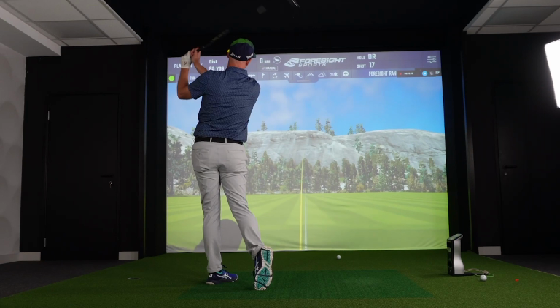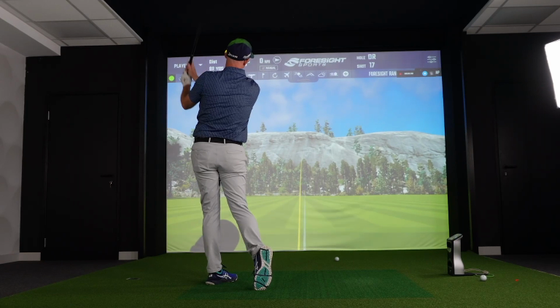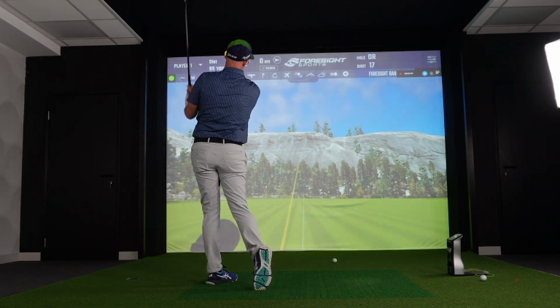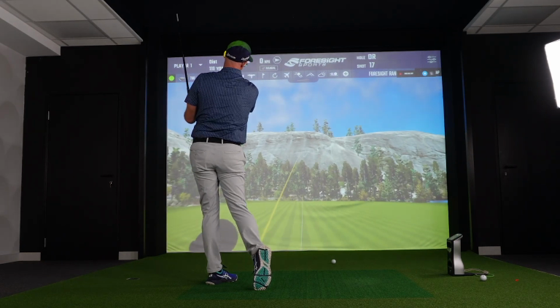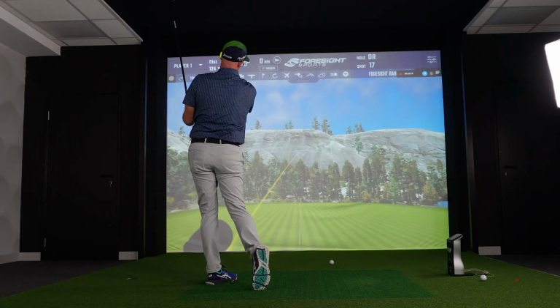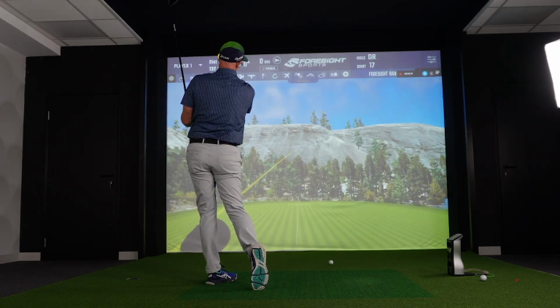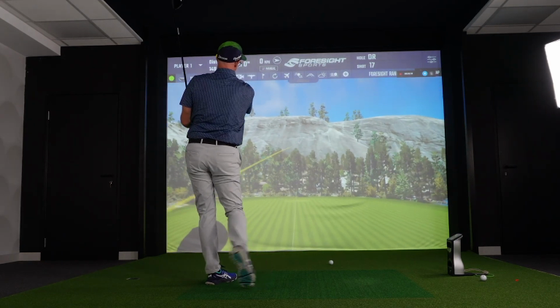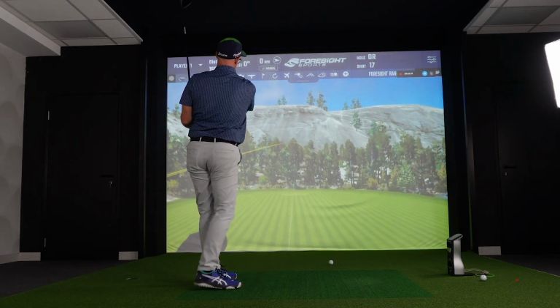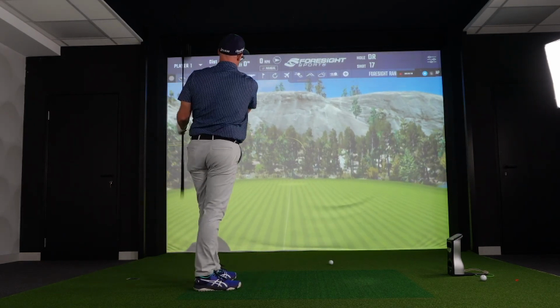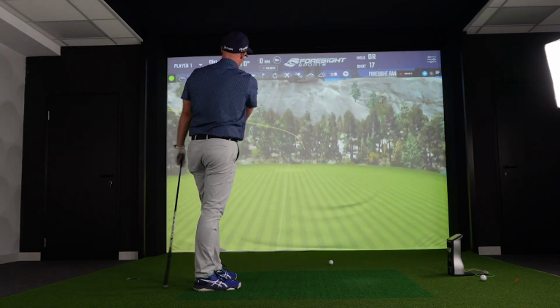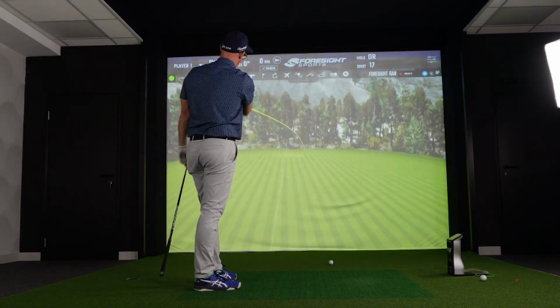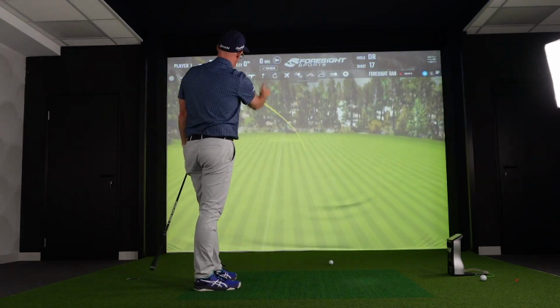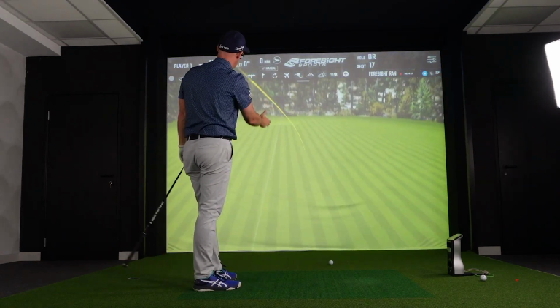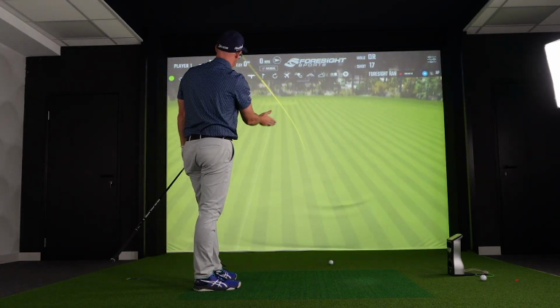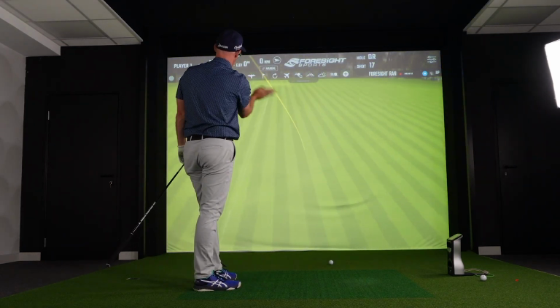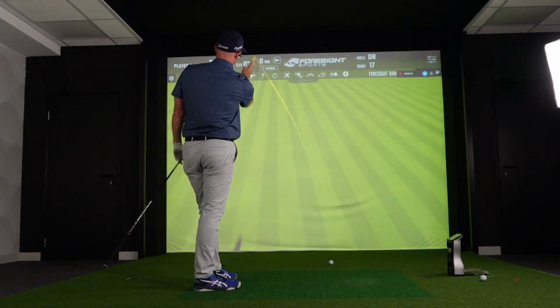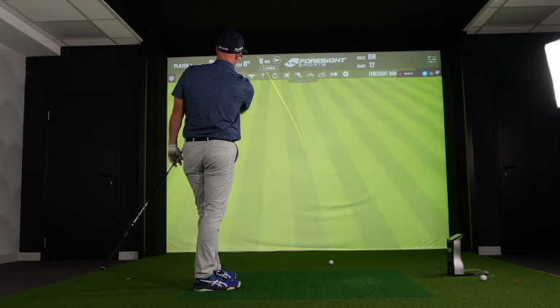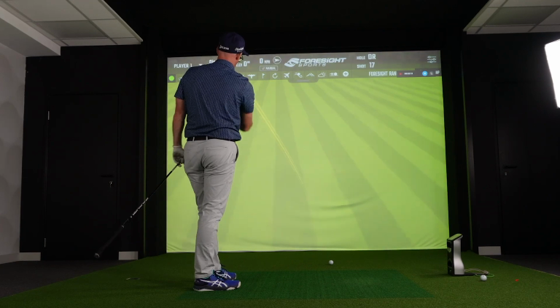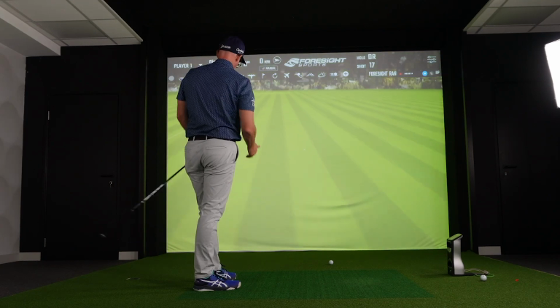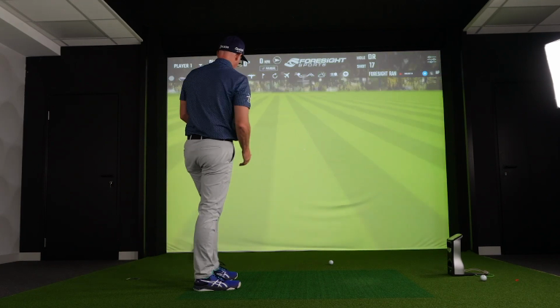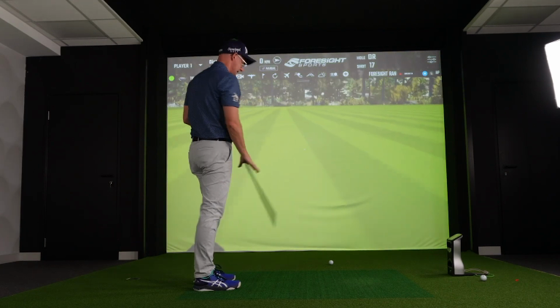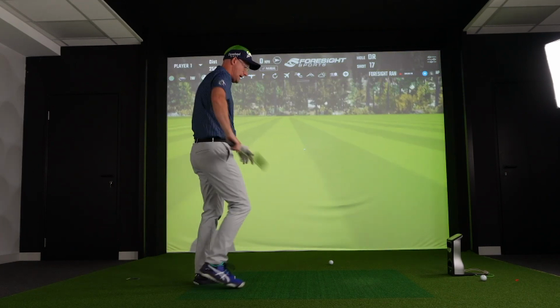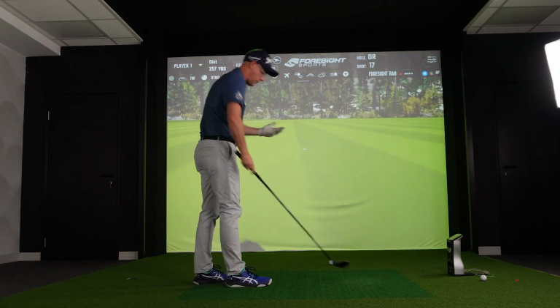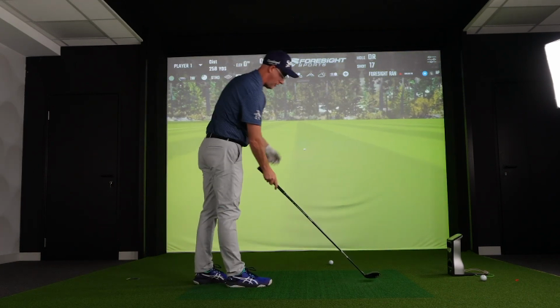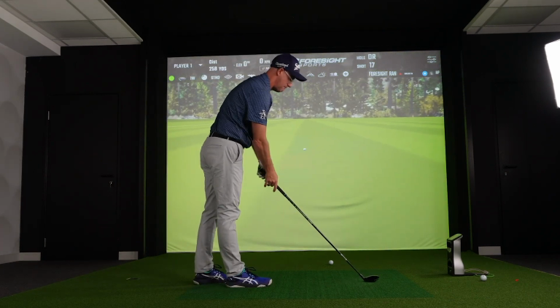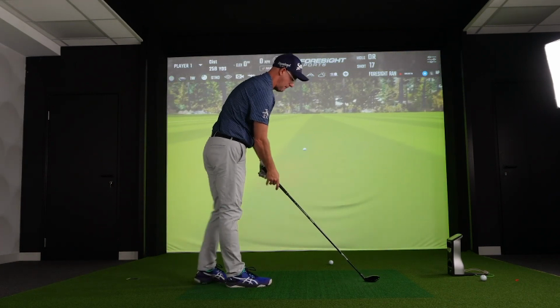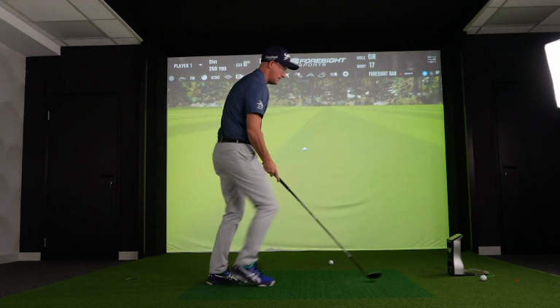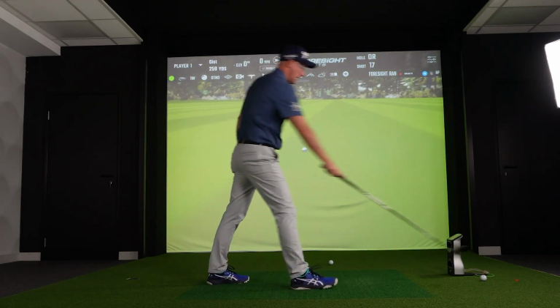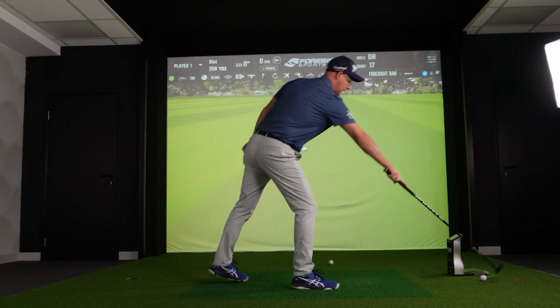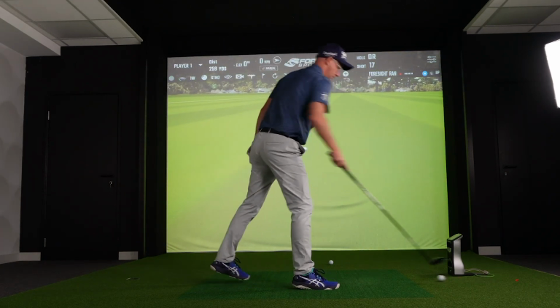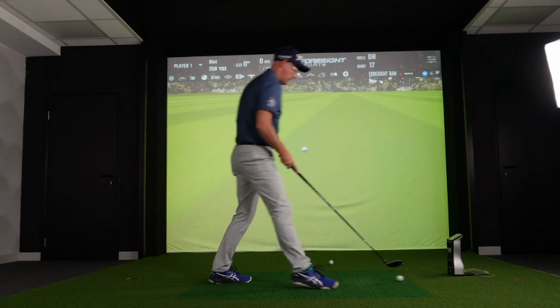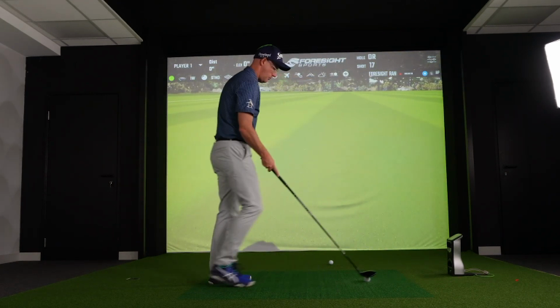I ripped that one. So interesting, that's fading — maybe a slight more fade bias in this than the two. I felt like I could draw the two, but again, that's what you find in better players' clubs a little bit more.